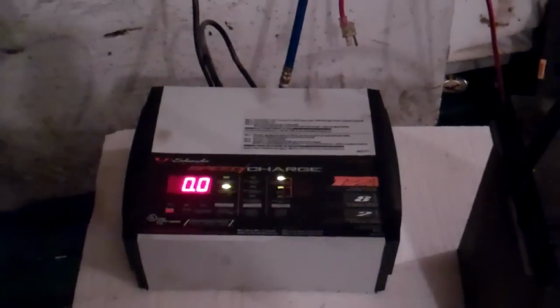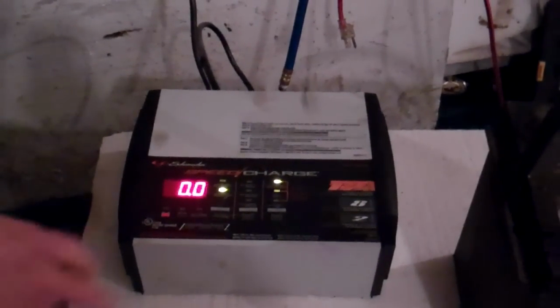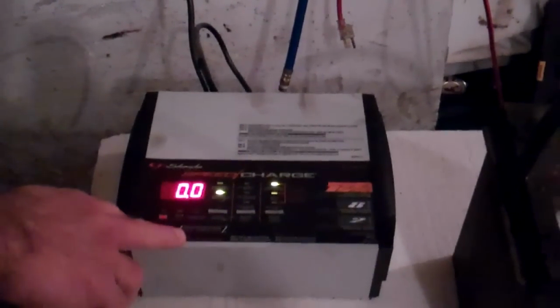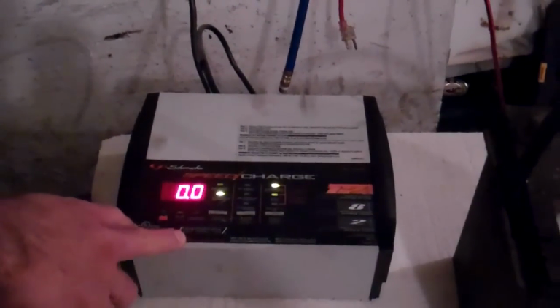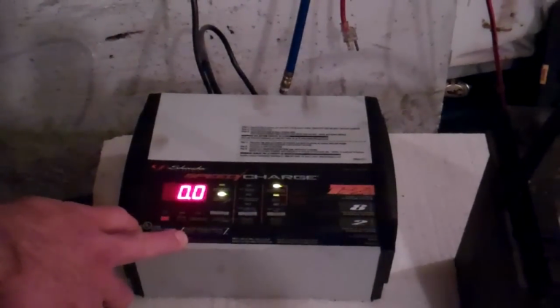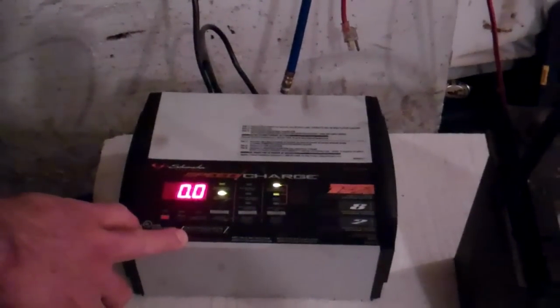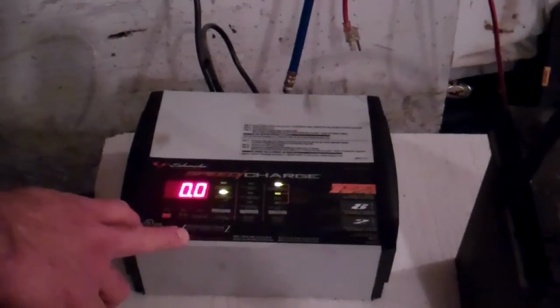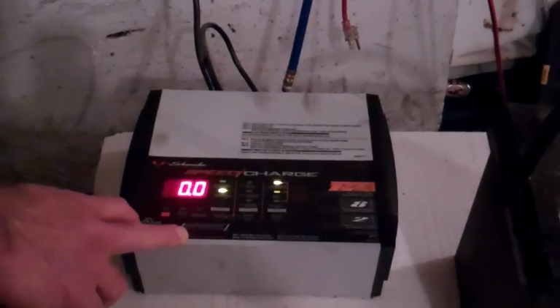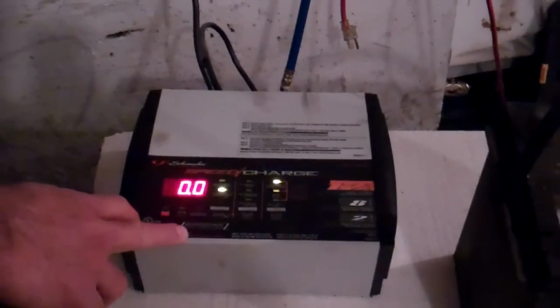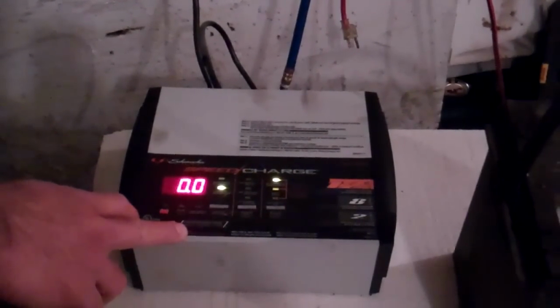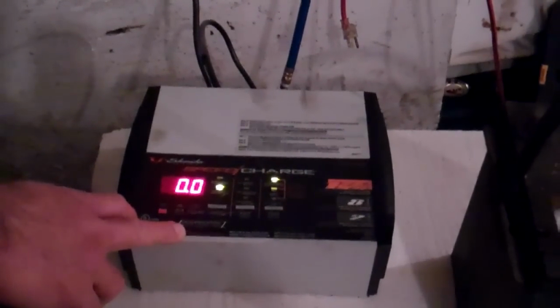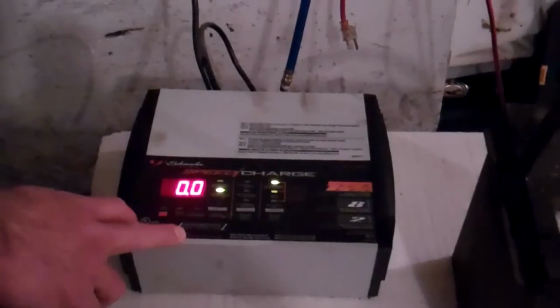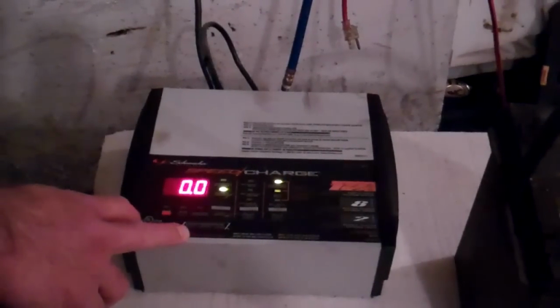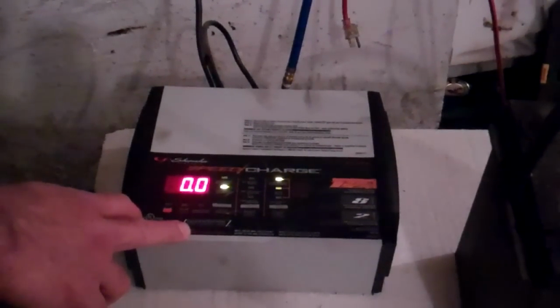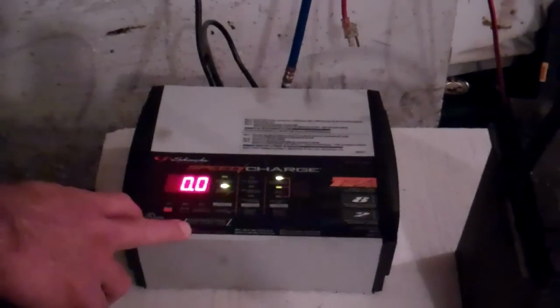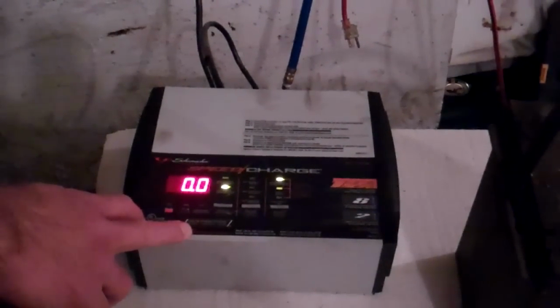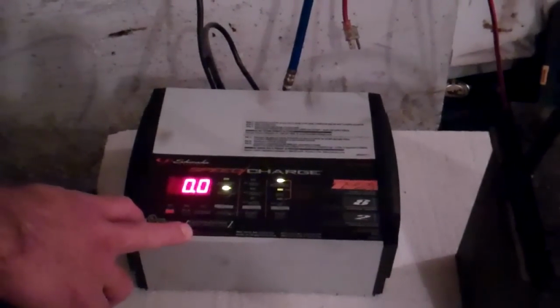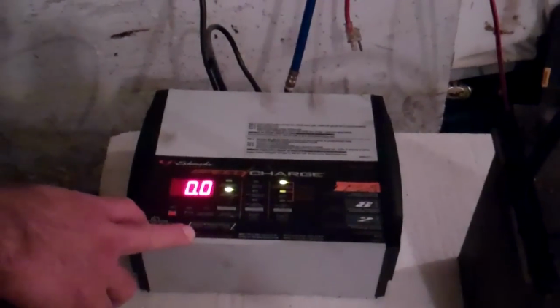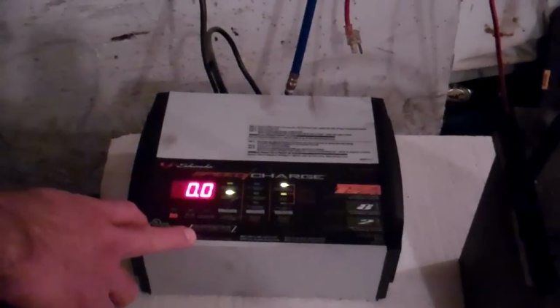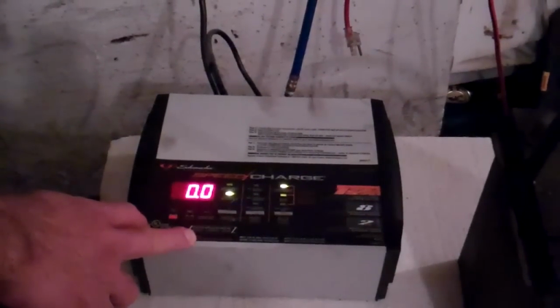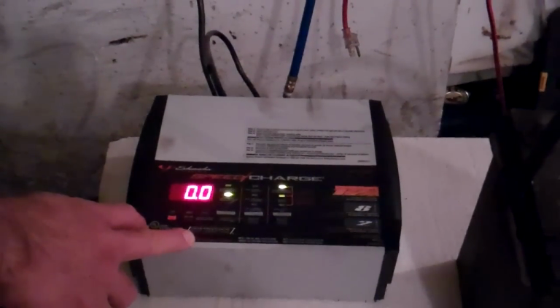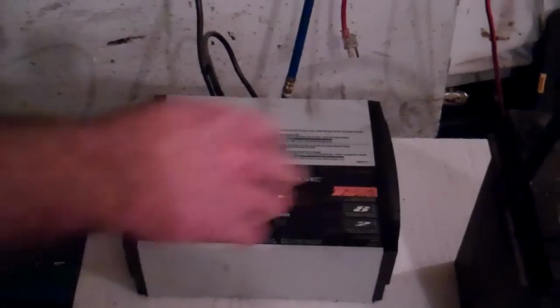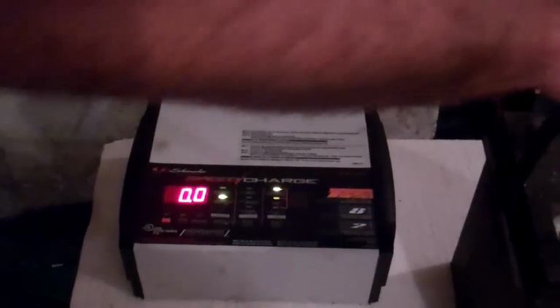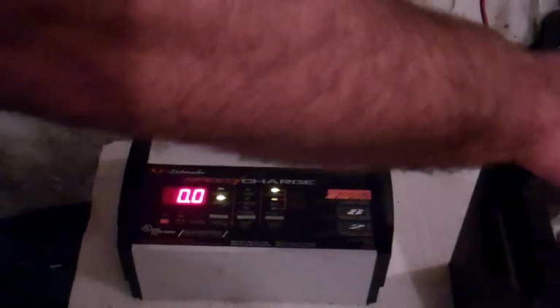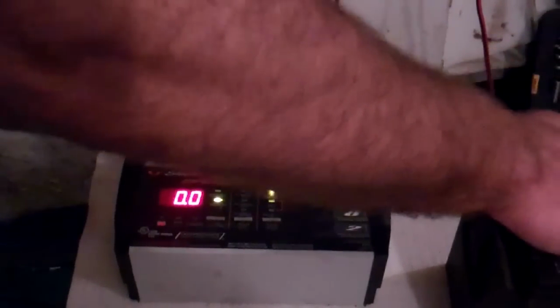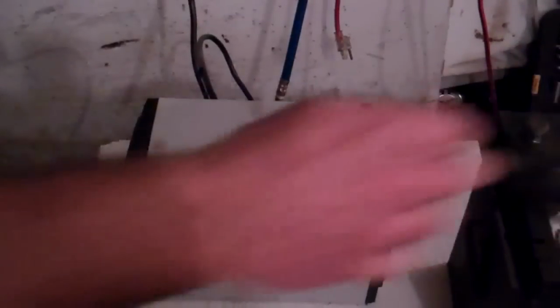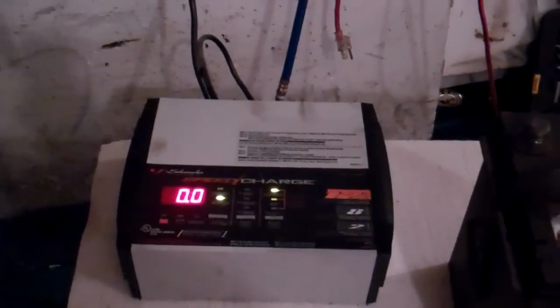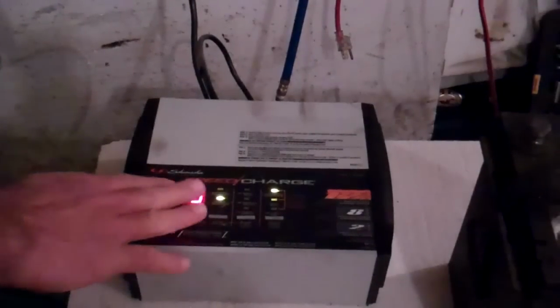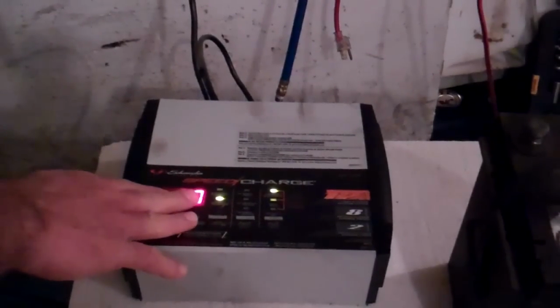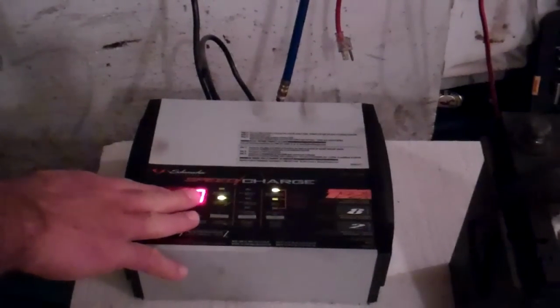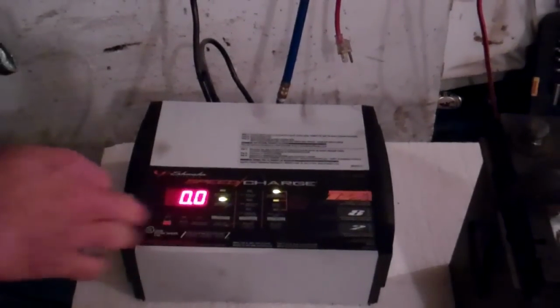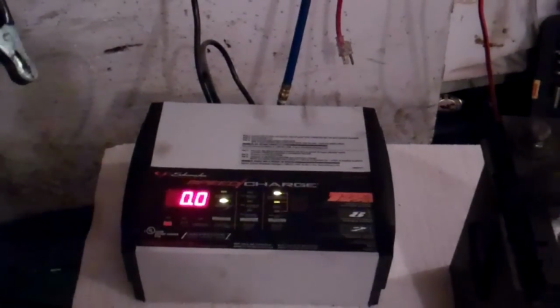This thing, by the way, I think I only paid just slightly over $50 at one of the department stores. You can get them pretty much anywhere now. It comes on with the display like that.